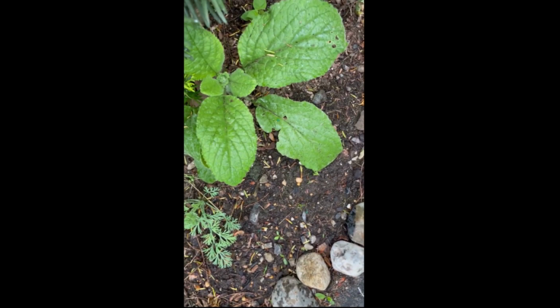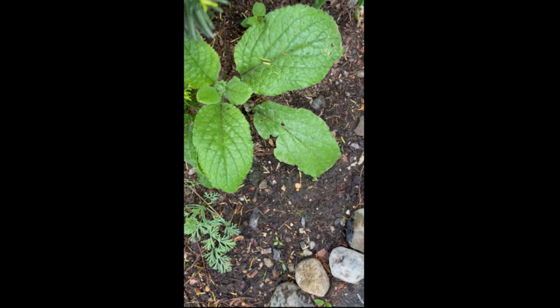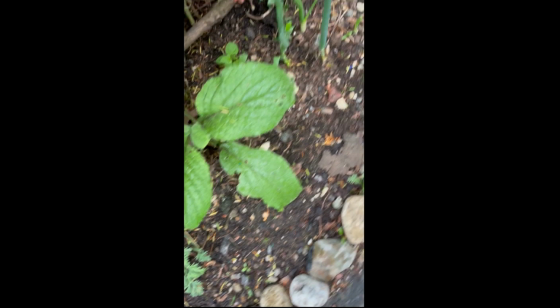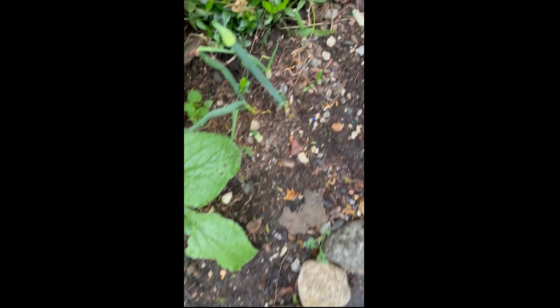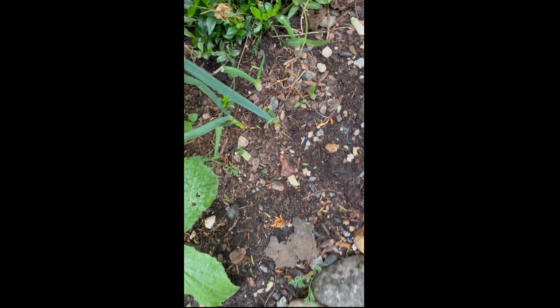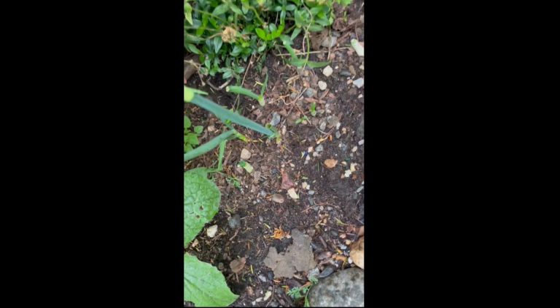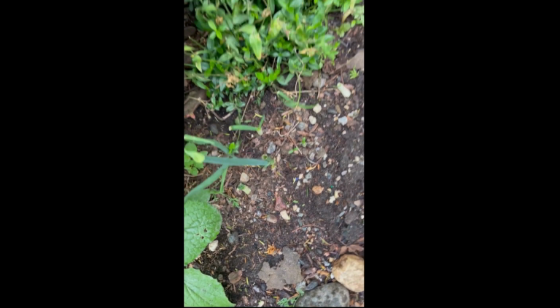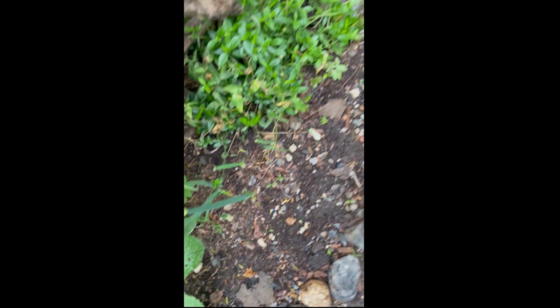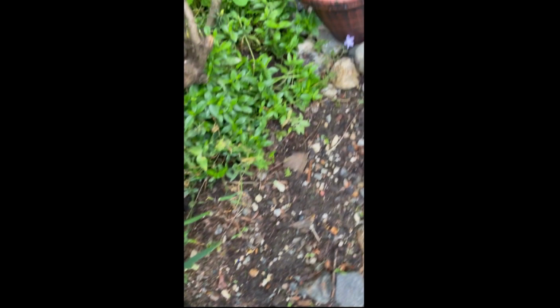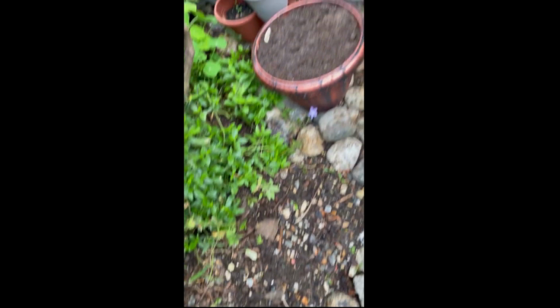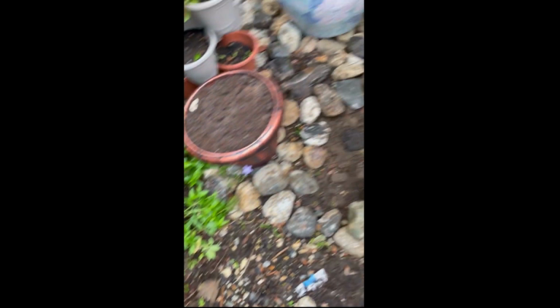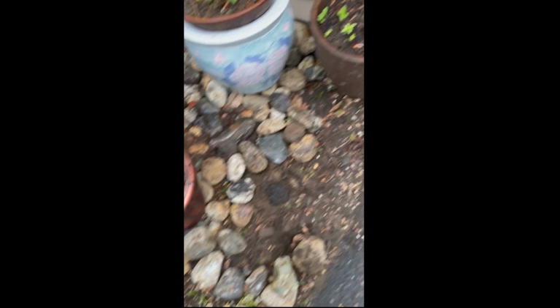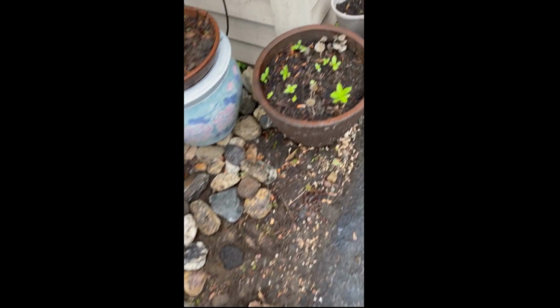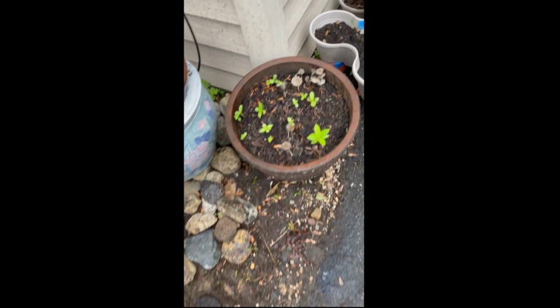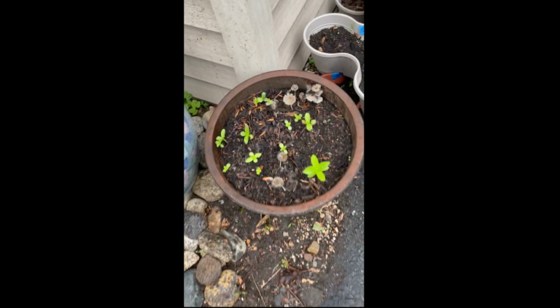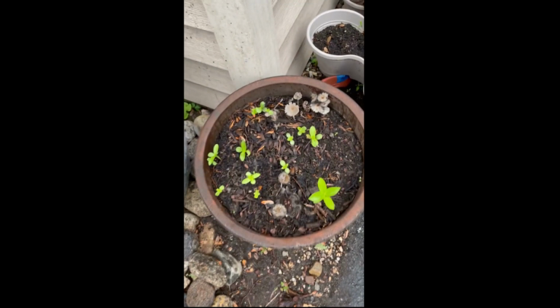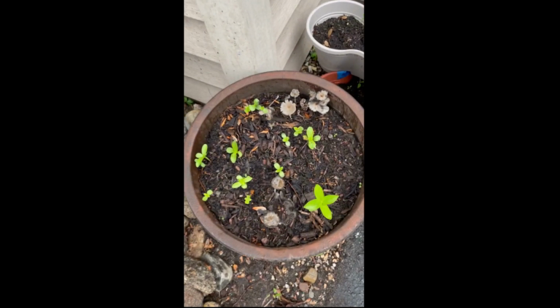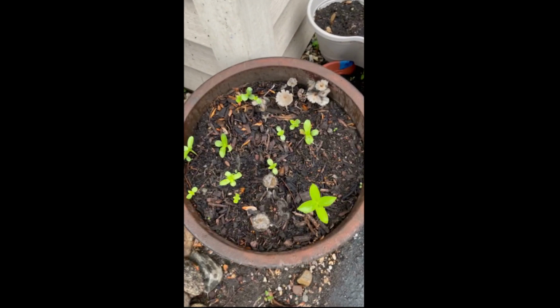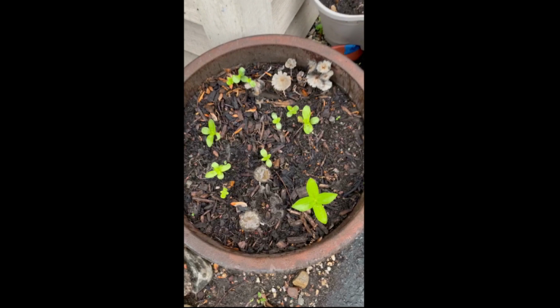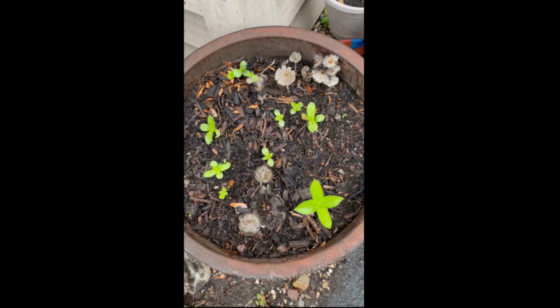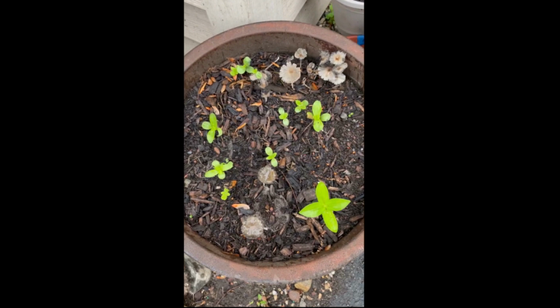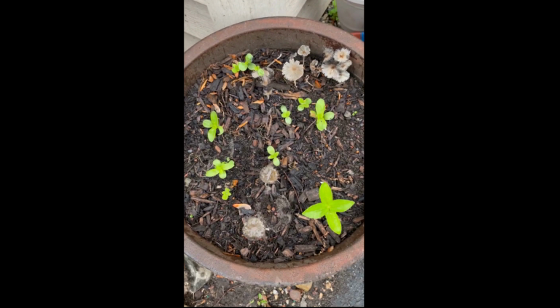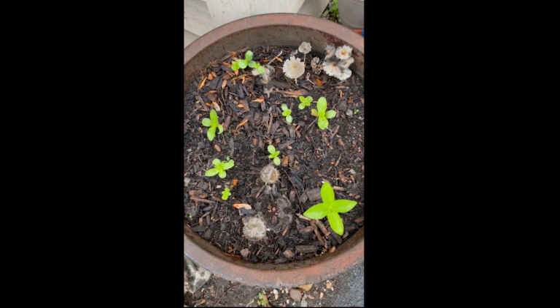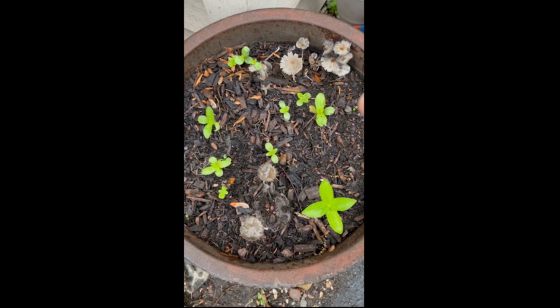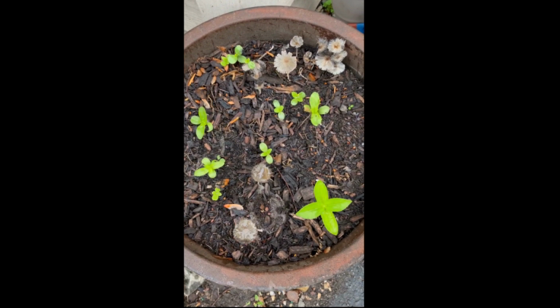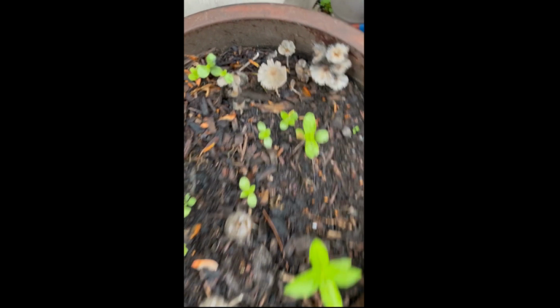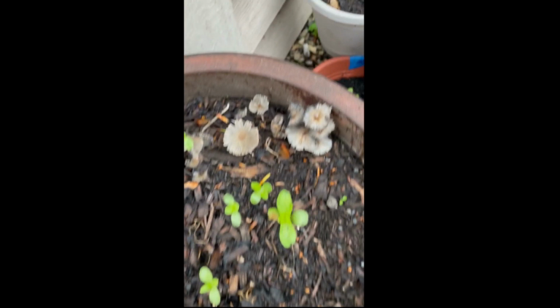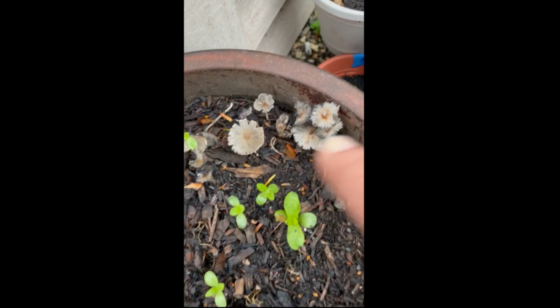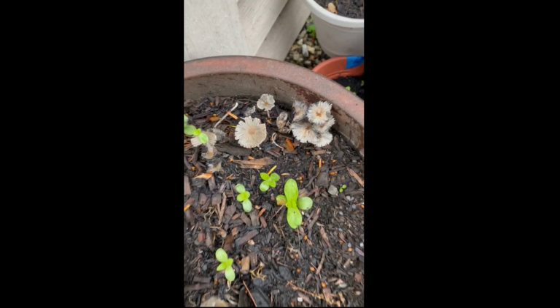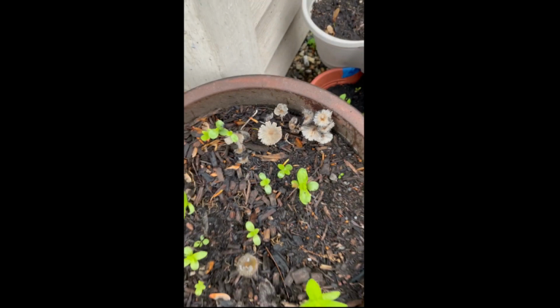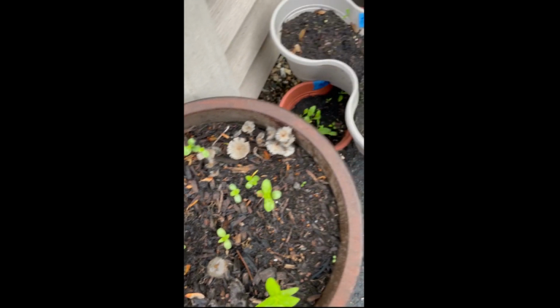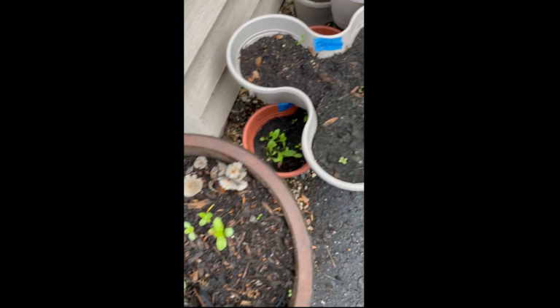Forage. There's some green onions. And some zinnias. It's been raining for like three months non-stop, so I've got mushrooms growing everywhere.